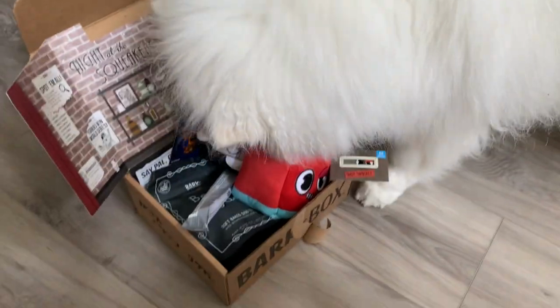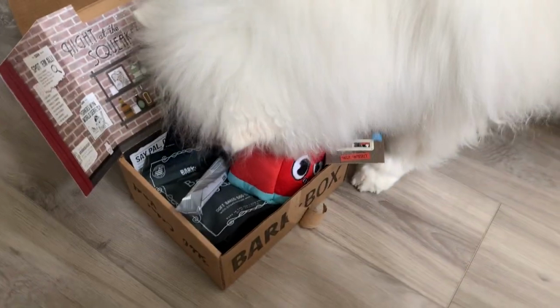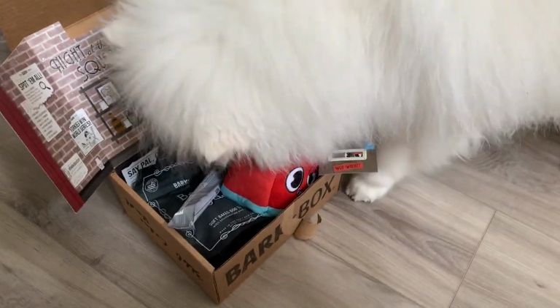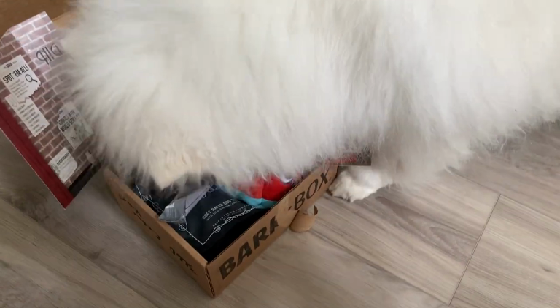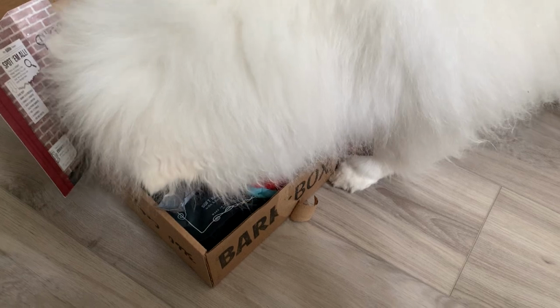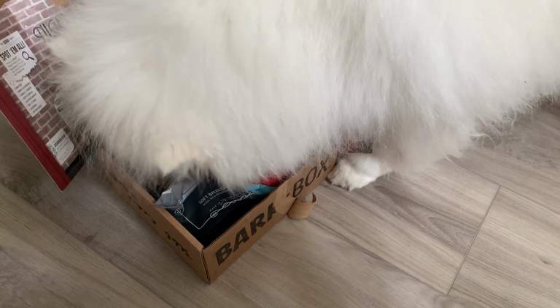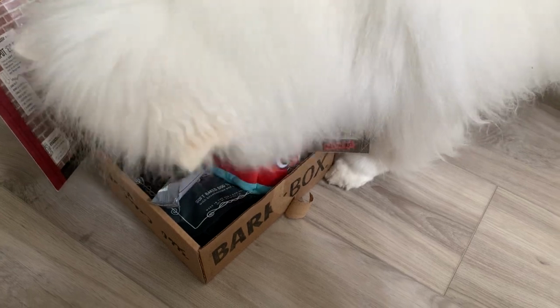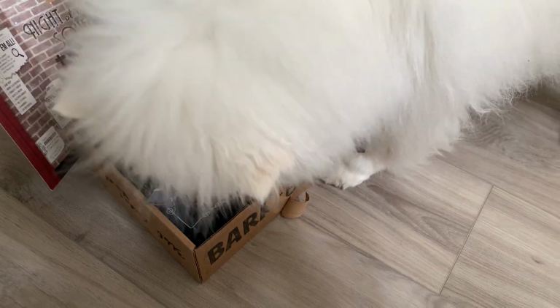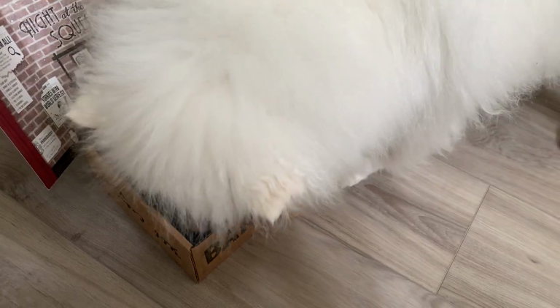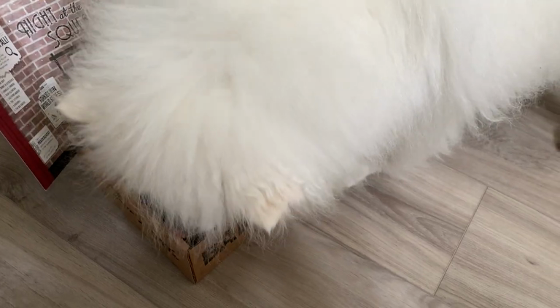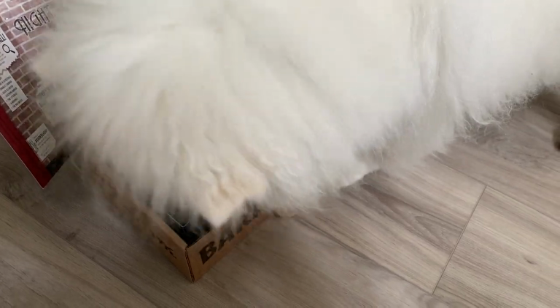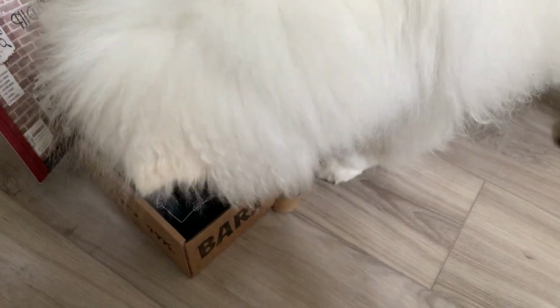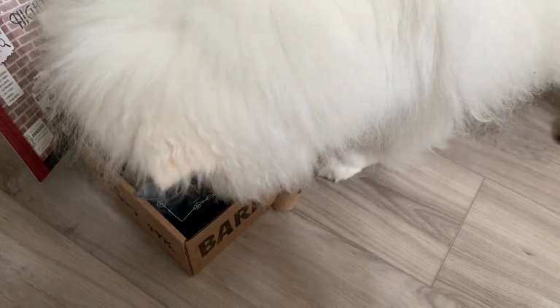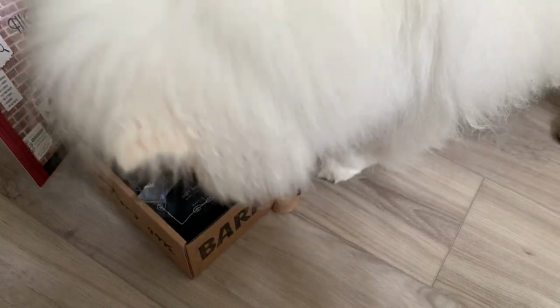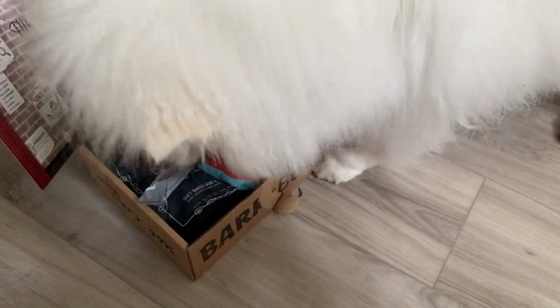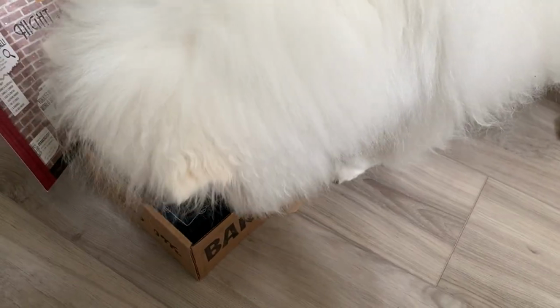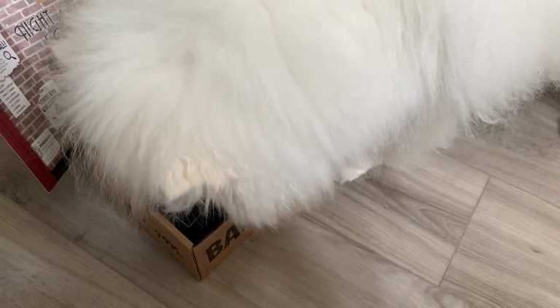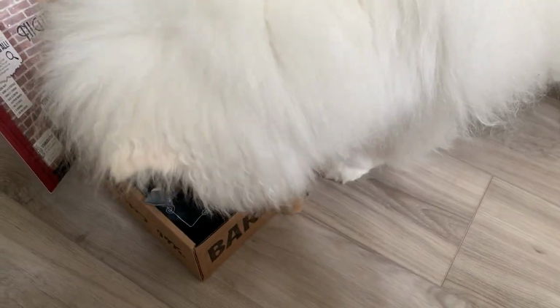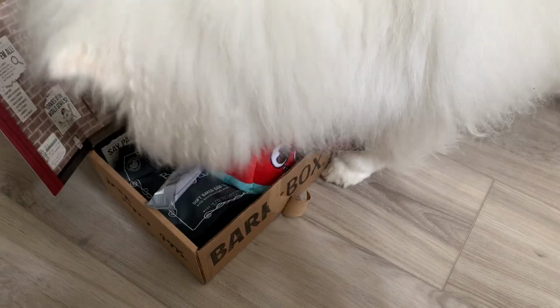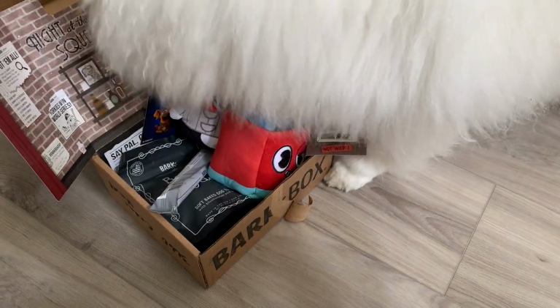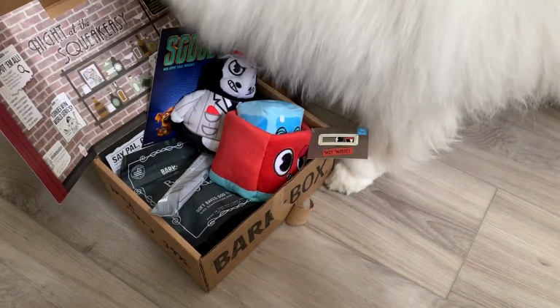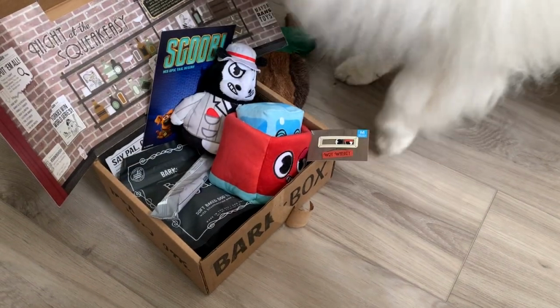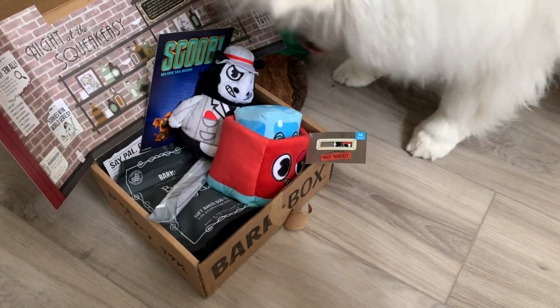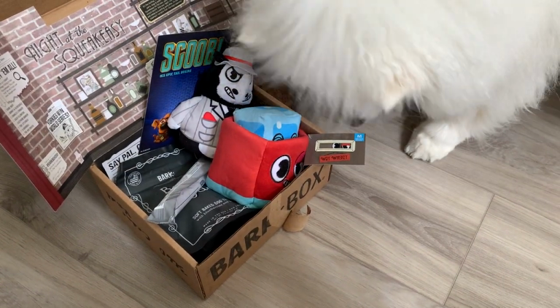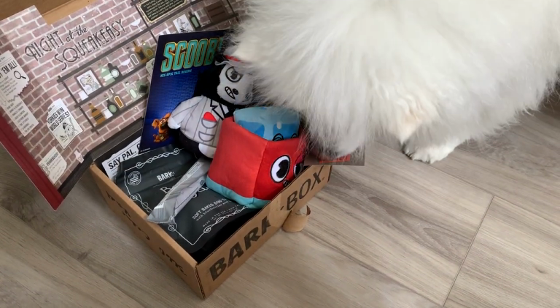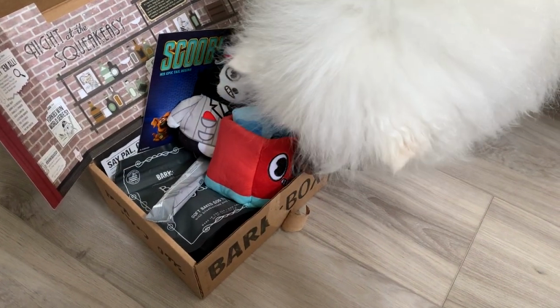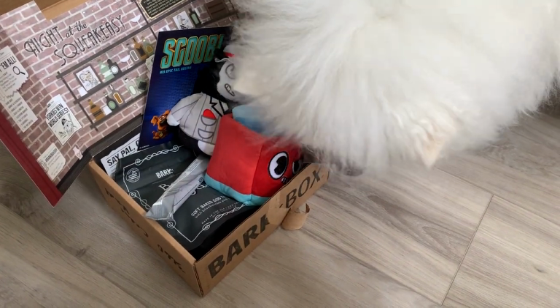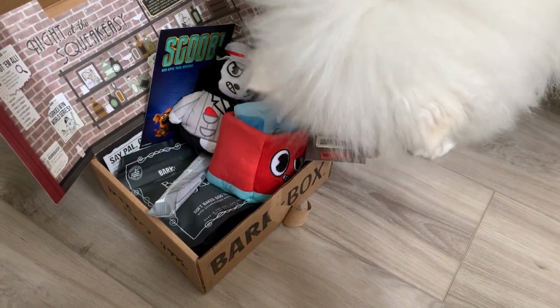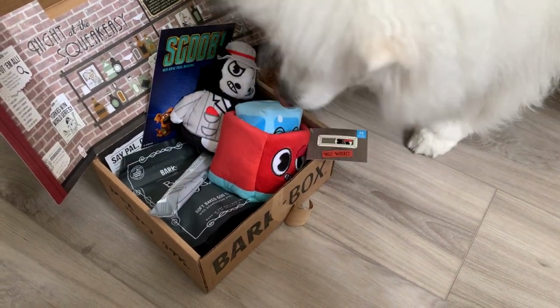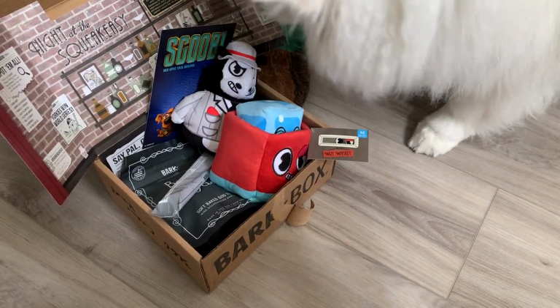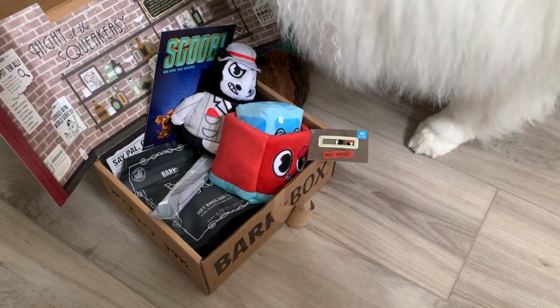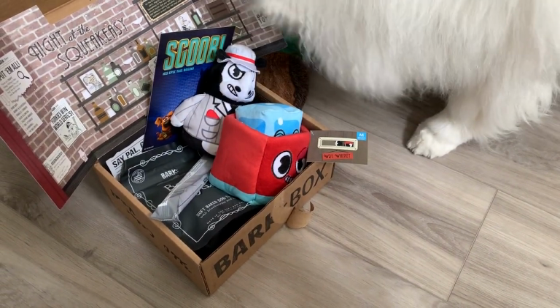We're affiliates of BarkBox. BarkBox comes to our house, a box a month. We have medium size. It usually comes with two toys, two treats, and one chew.